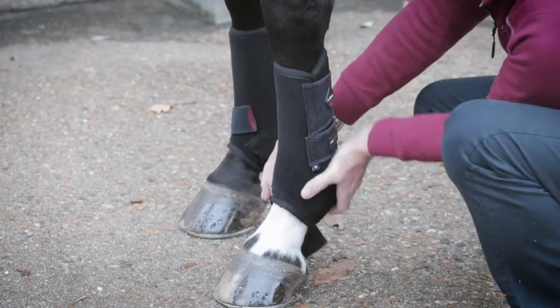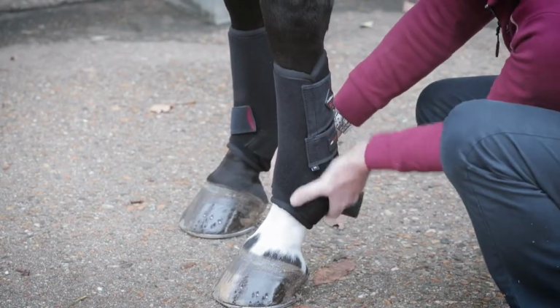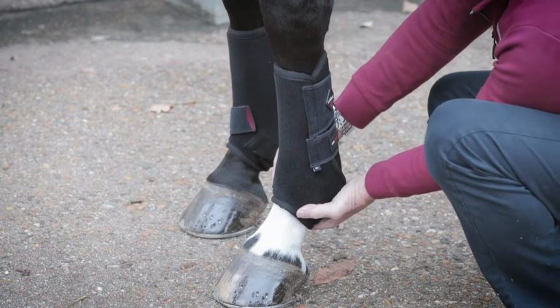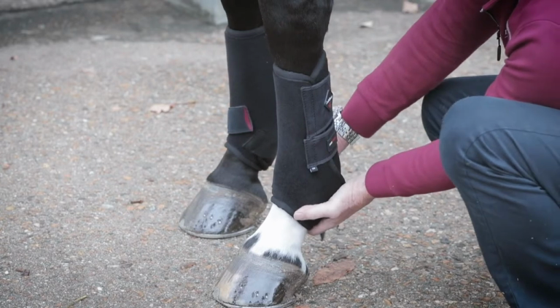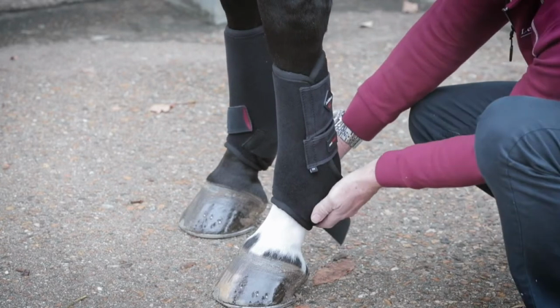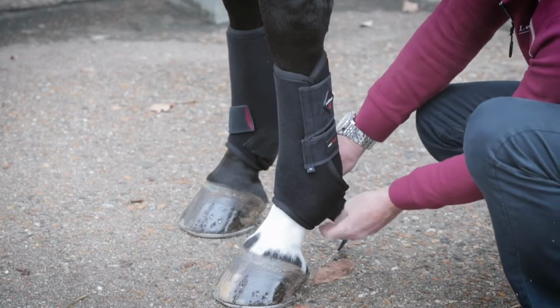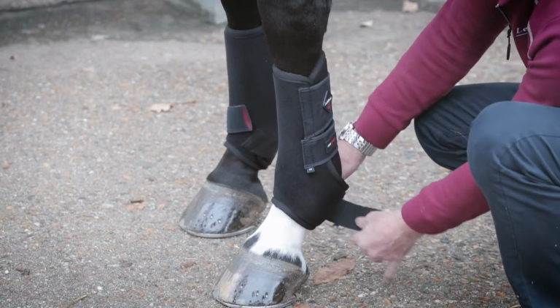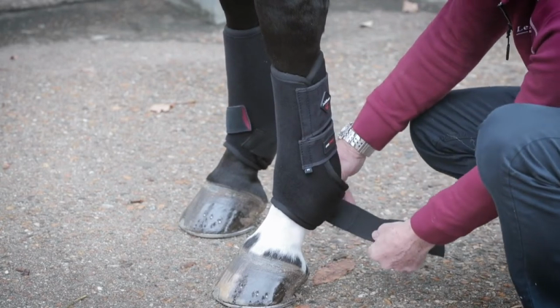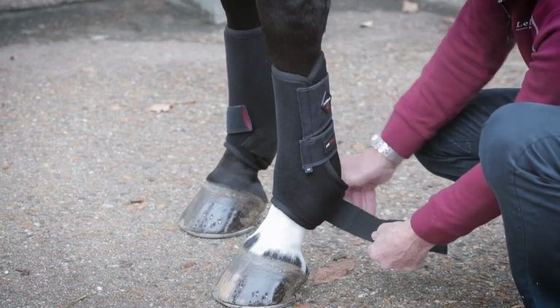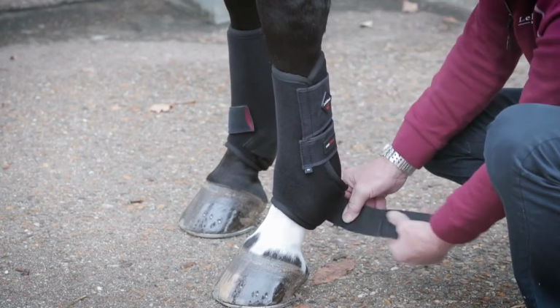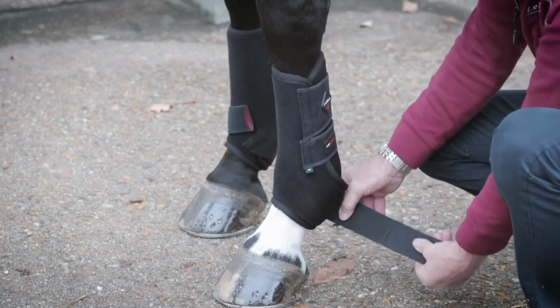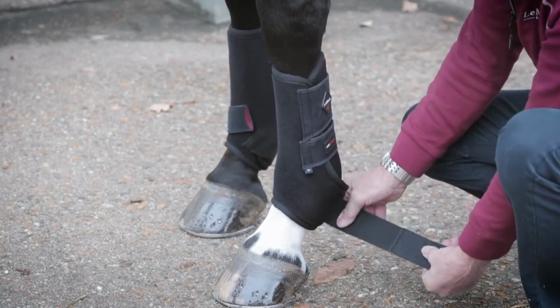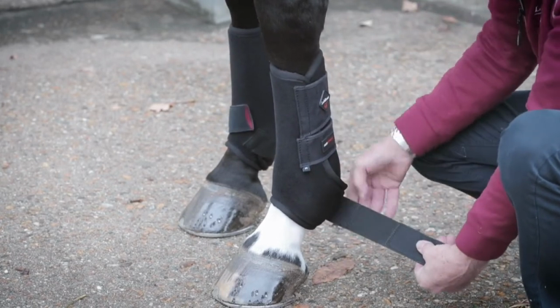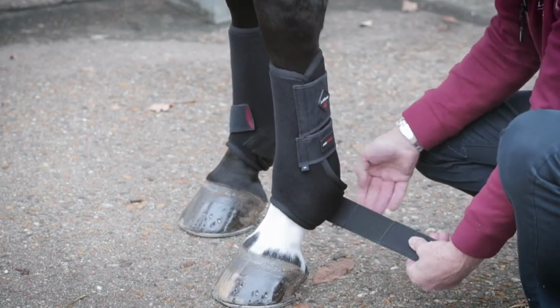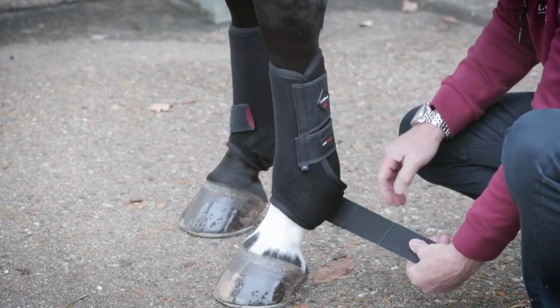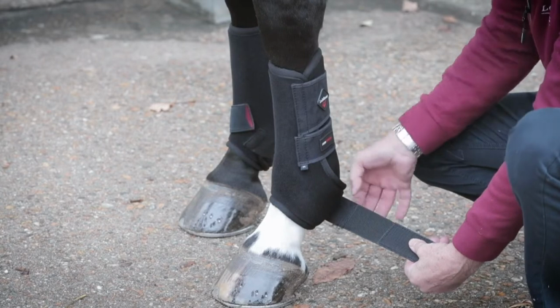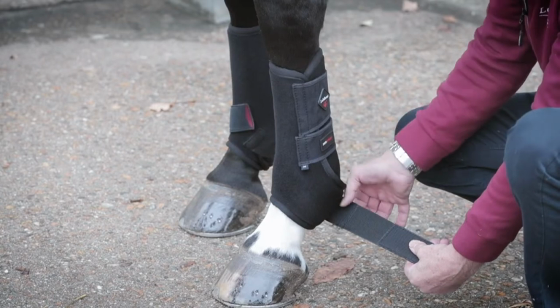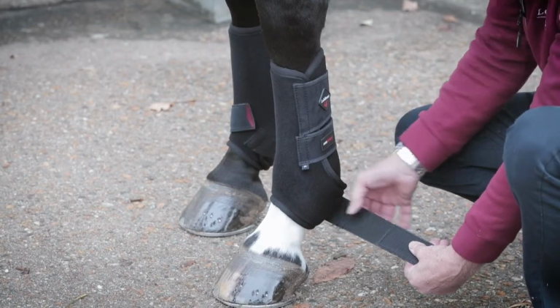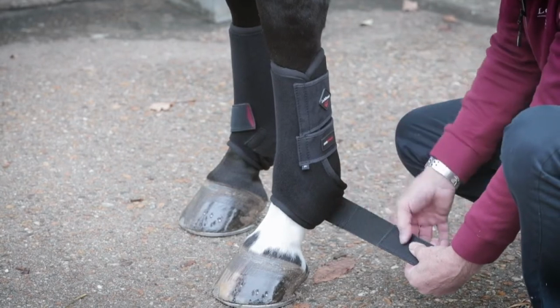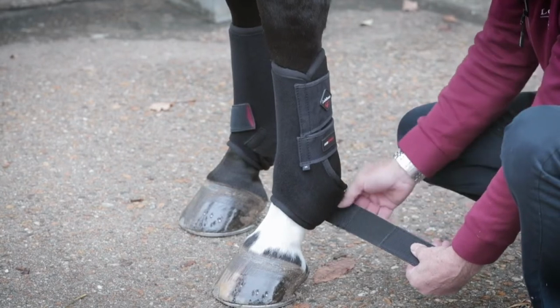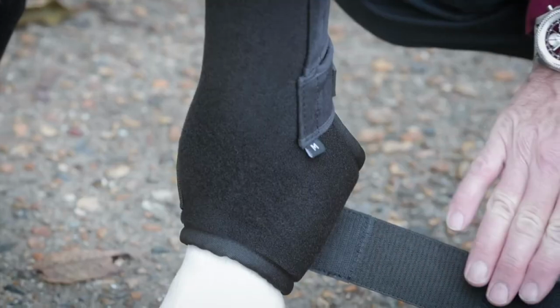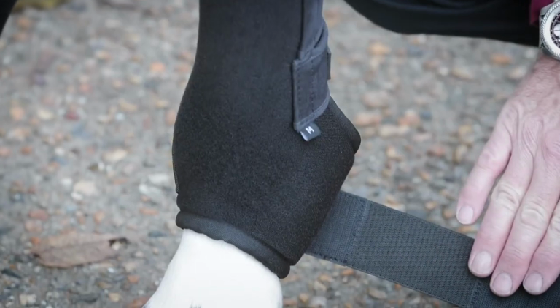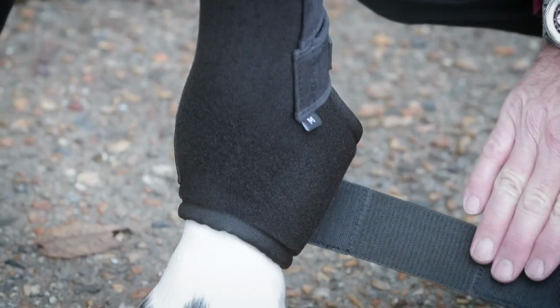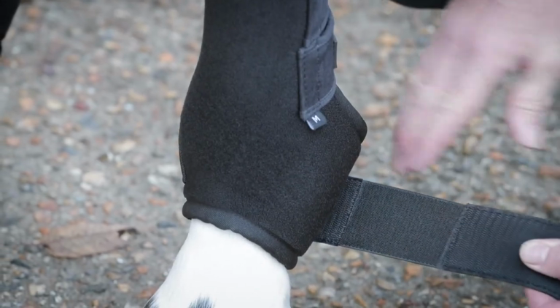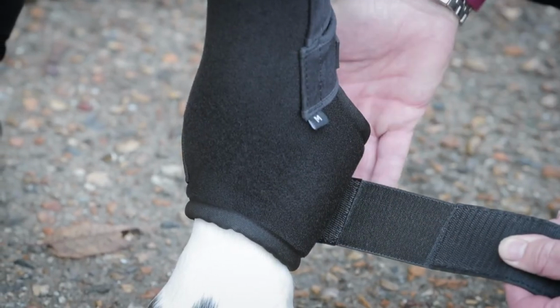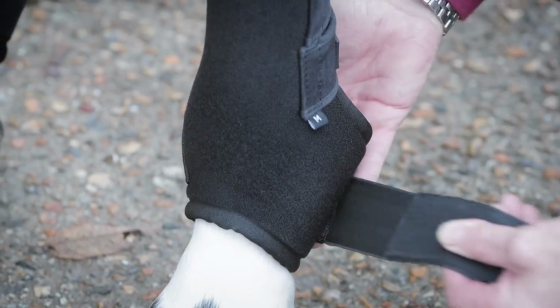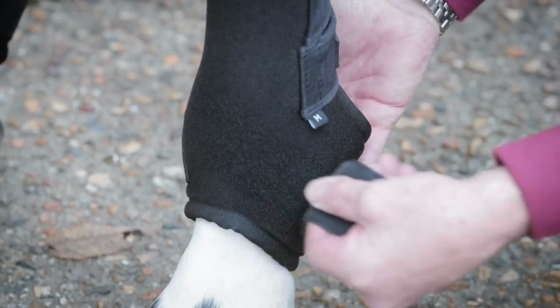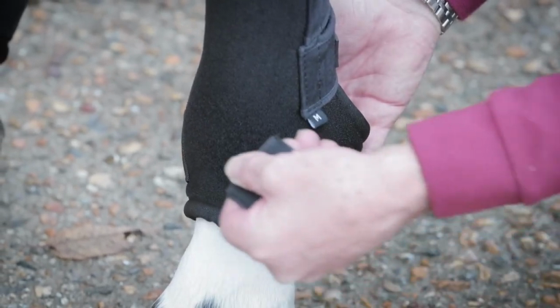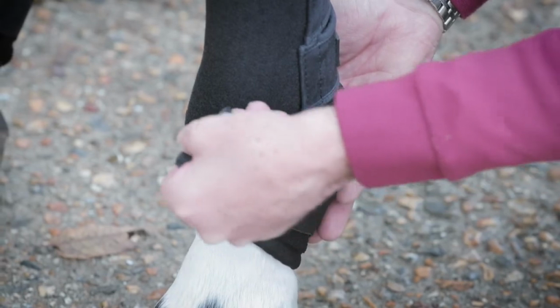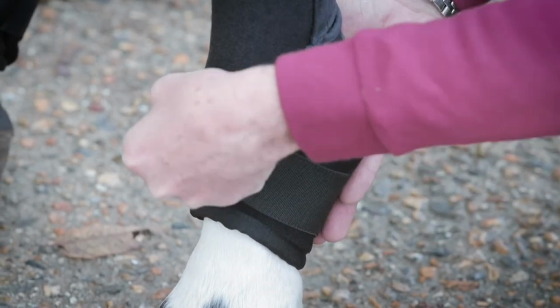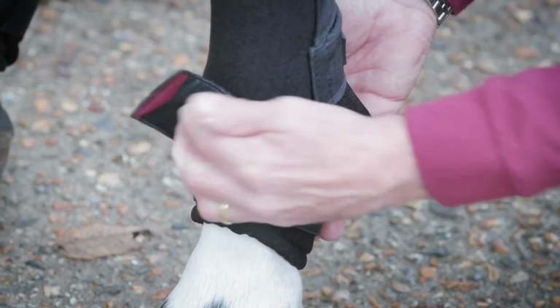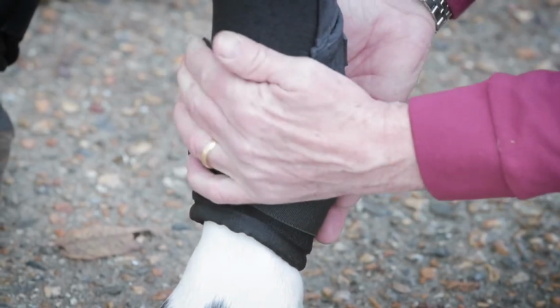Once that's nicely cradled around the joint, the ultra support strap comes back with its two traction points — one on the back of the joint and one that comes around at 45 degrees to support the front.